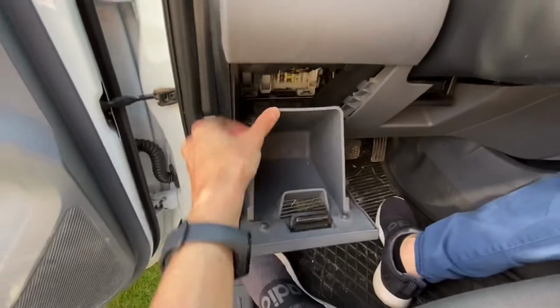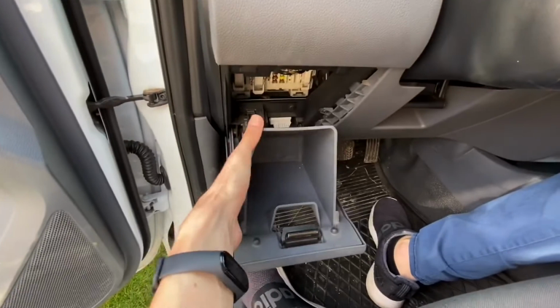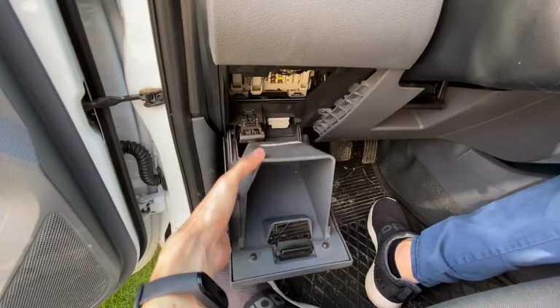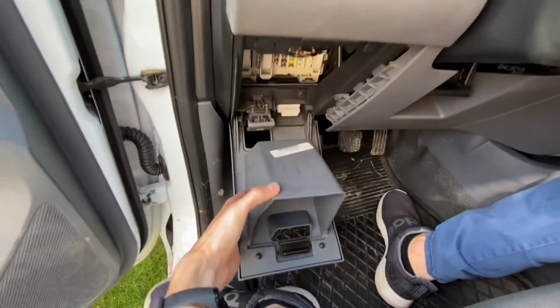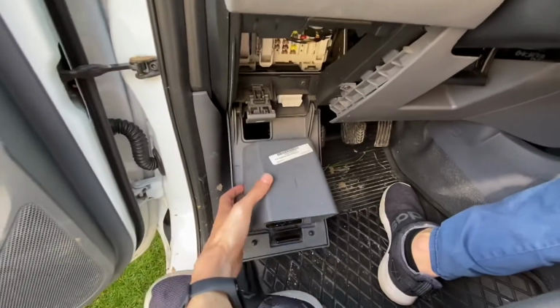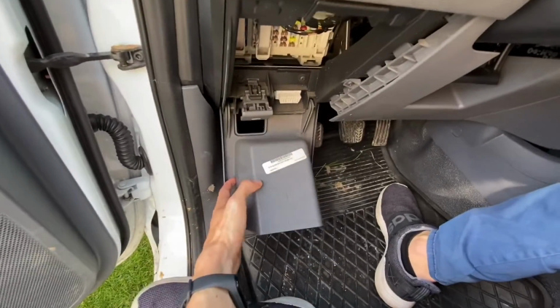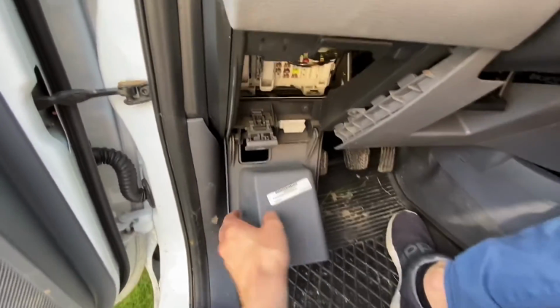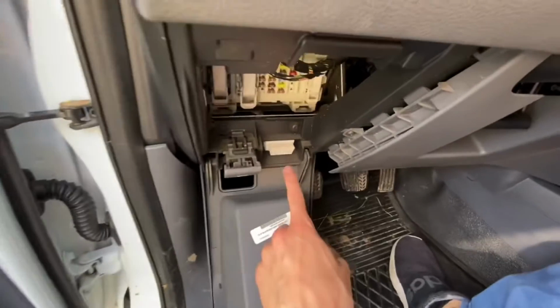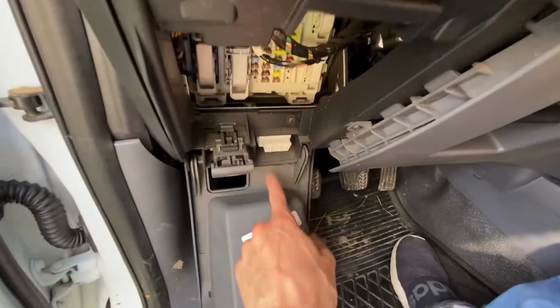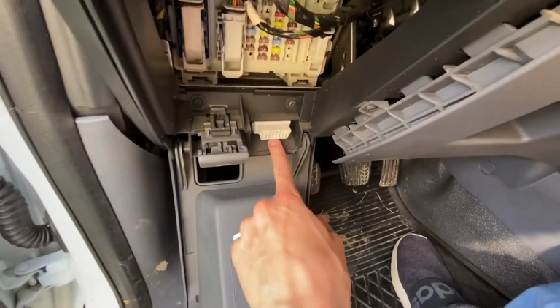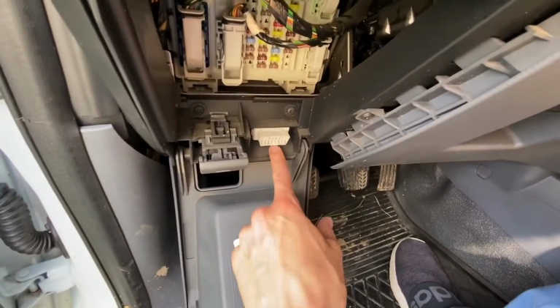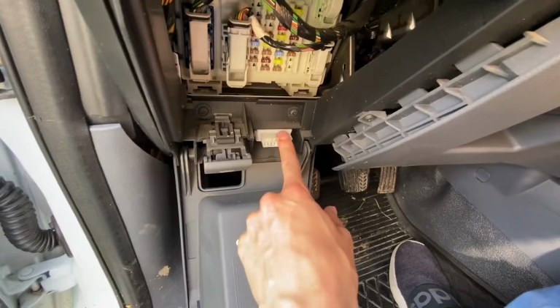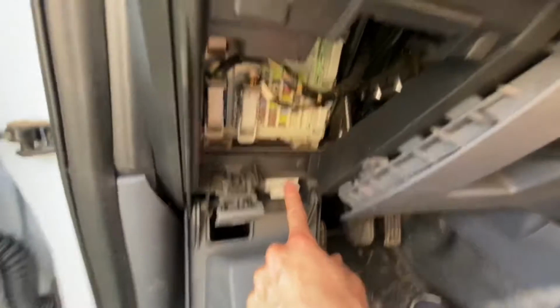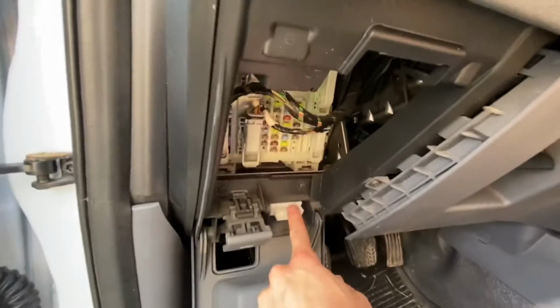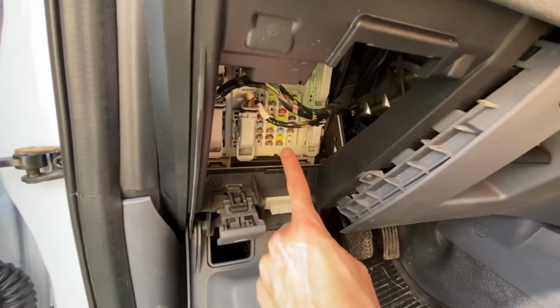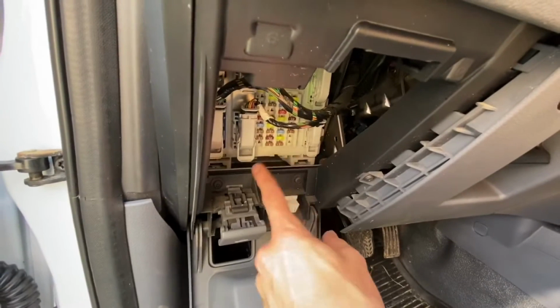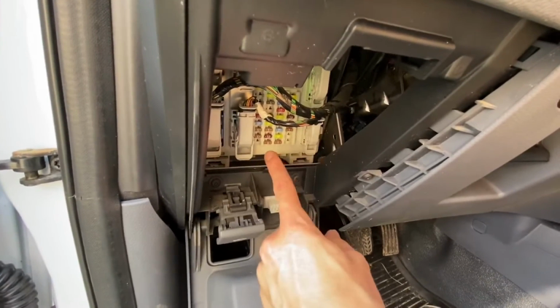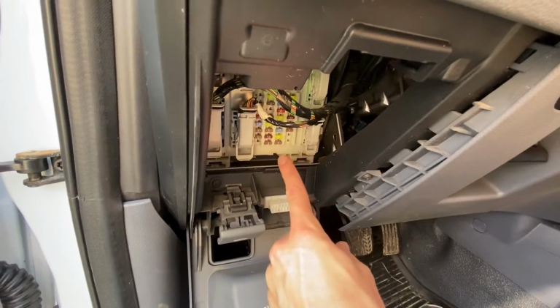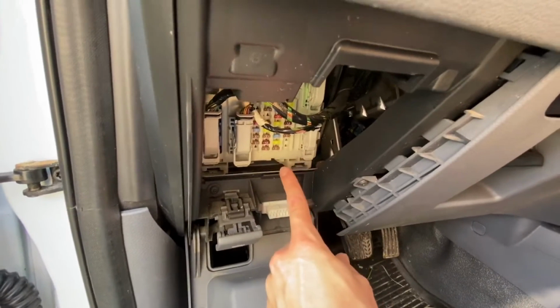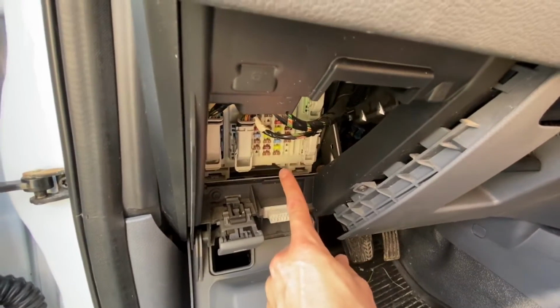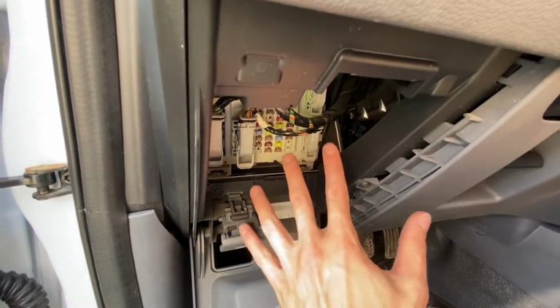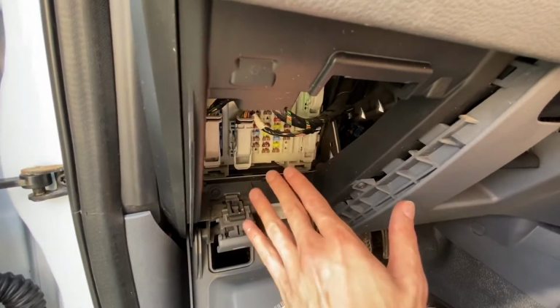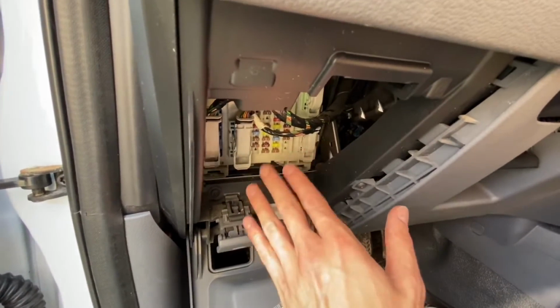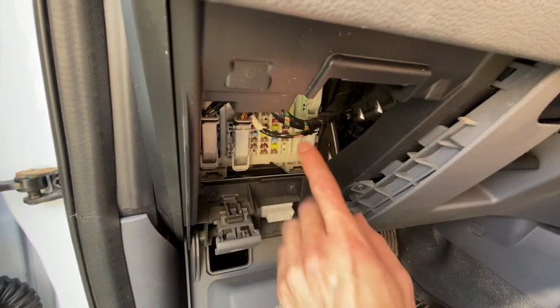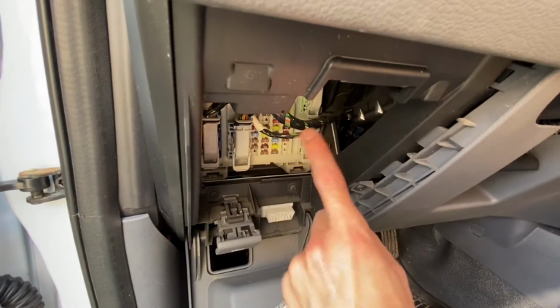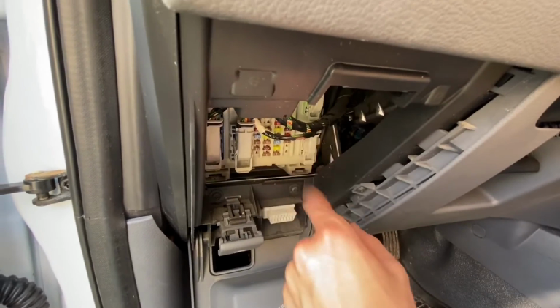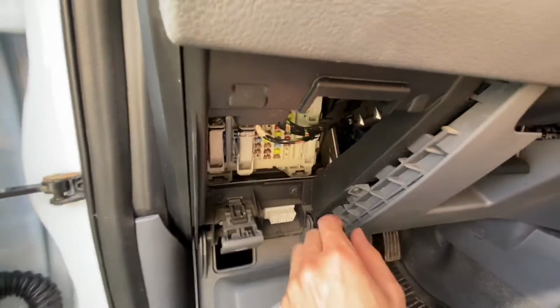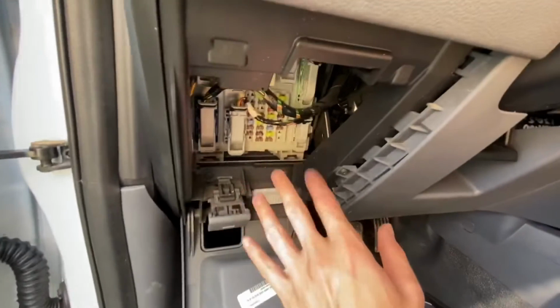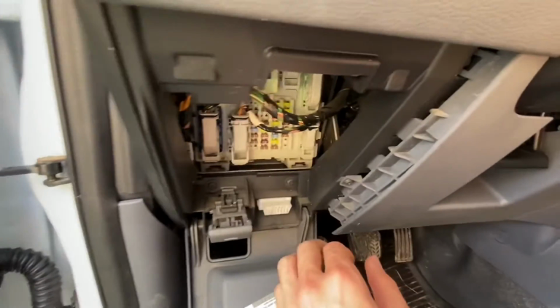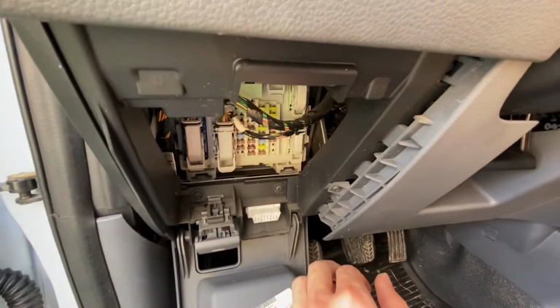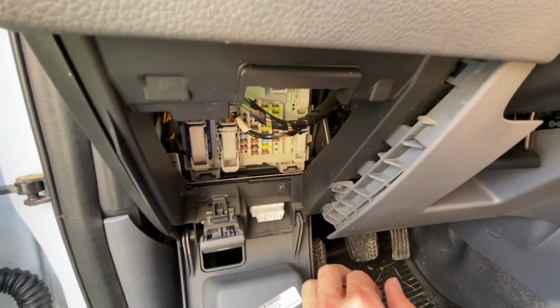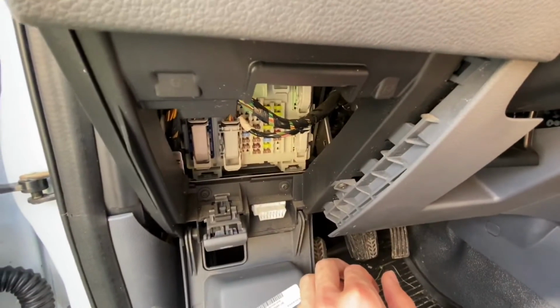And you have the OBD2 port over here and cabin fuses over here. Of course there are also other fuses under the hood, but that's for a different video.